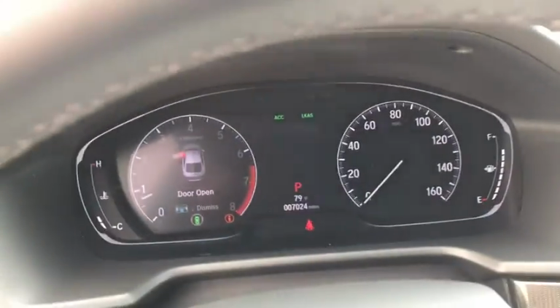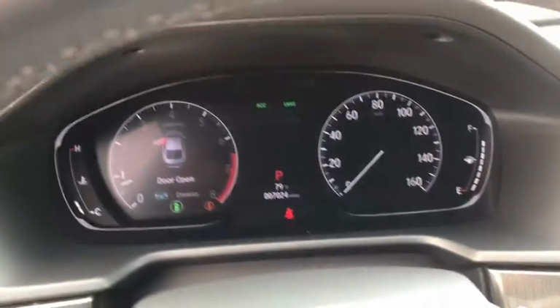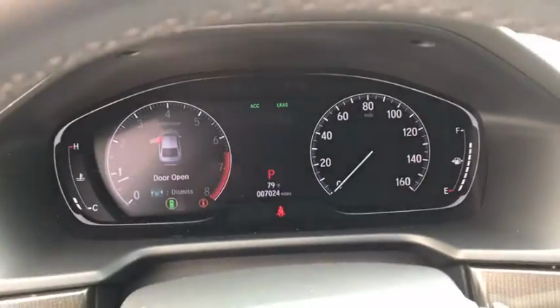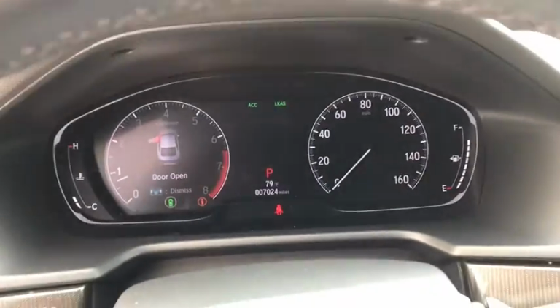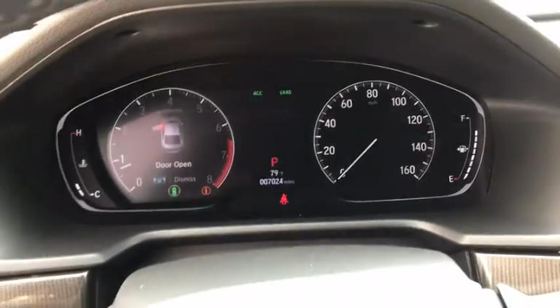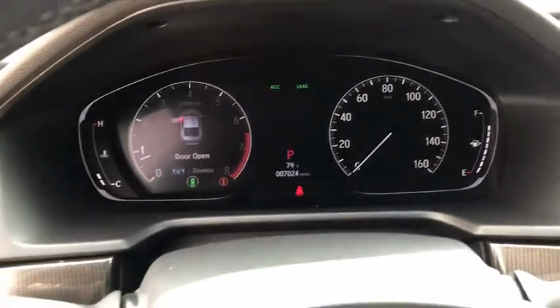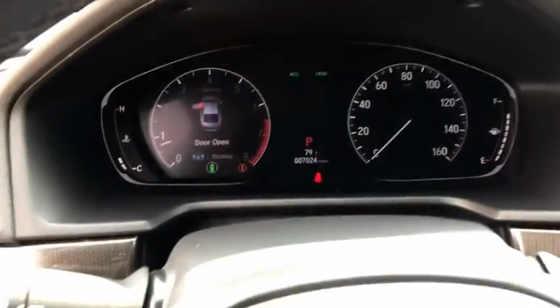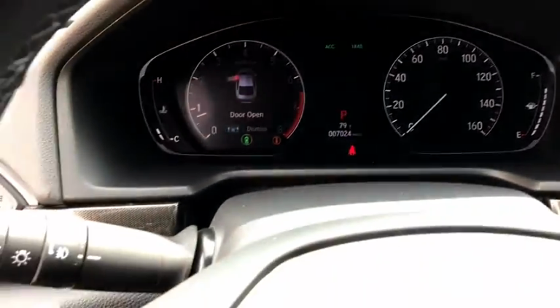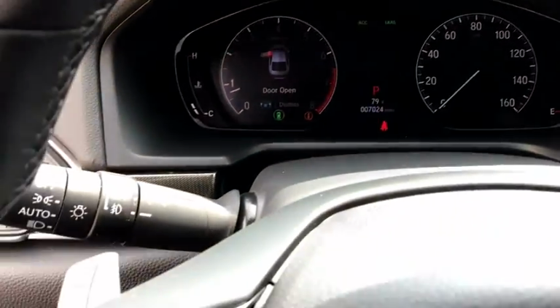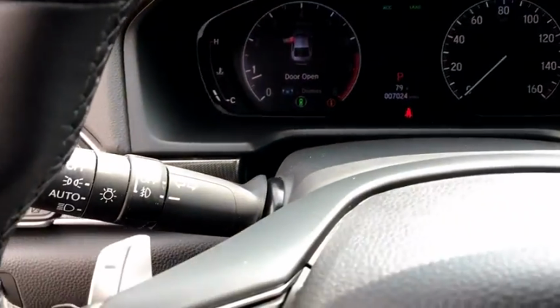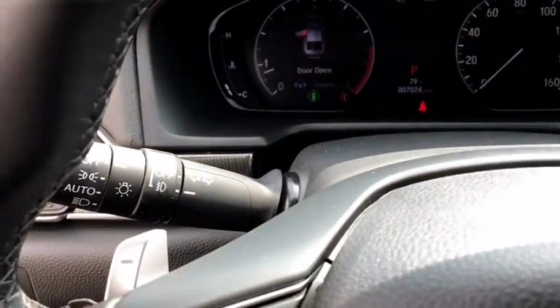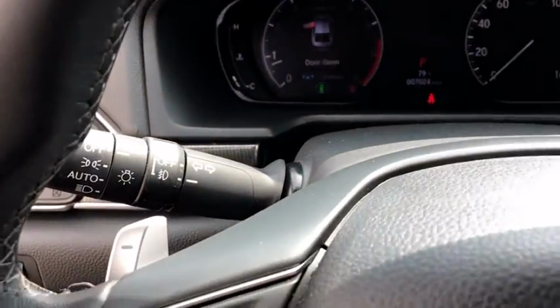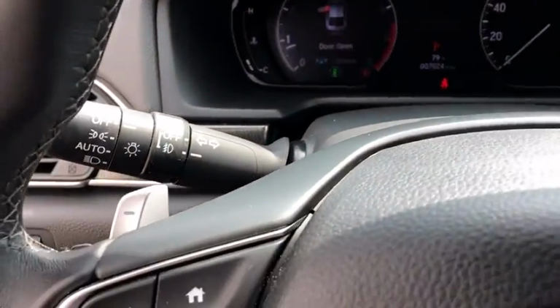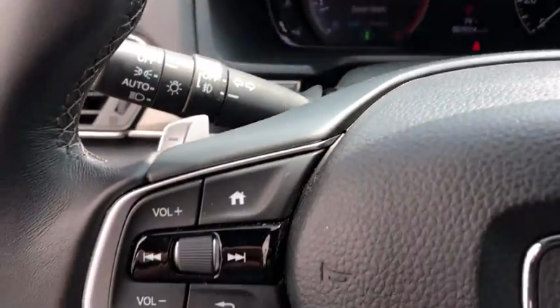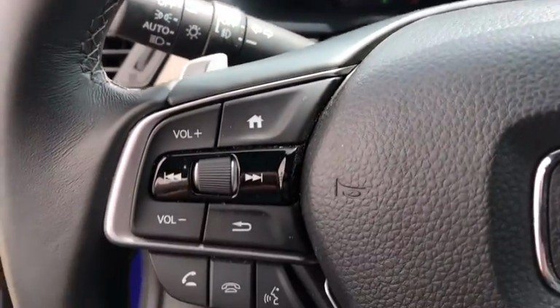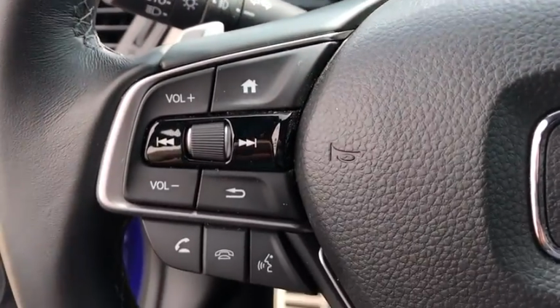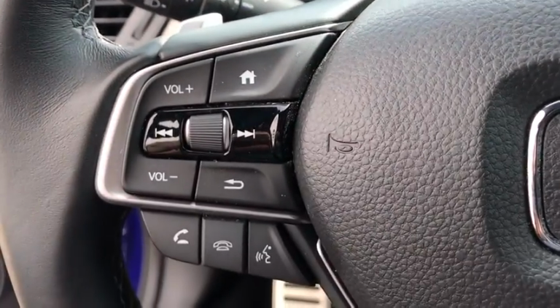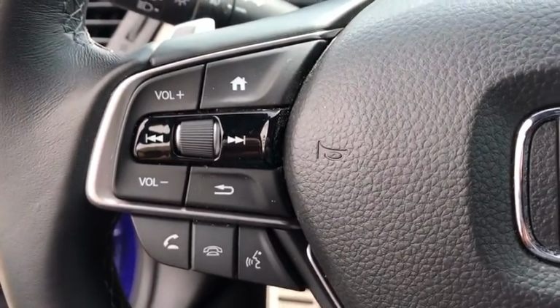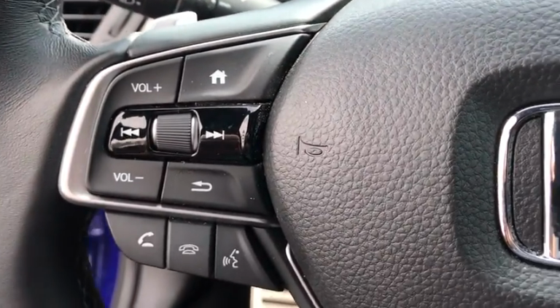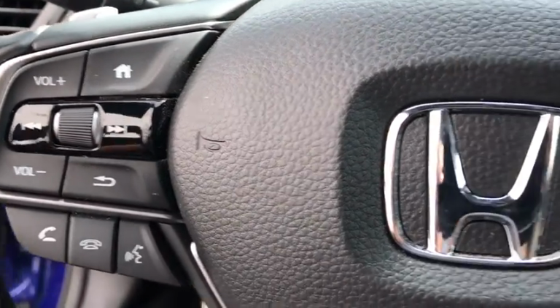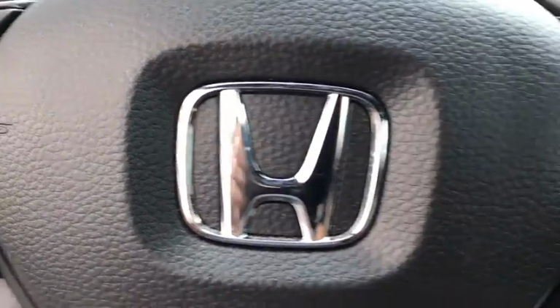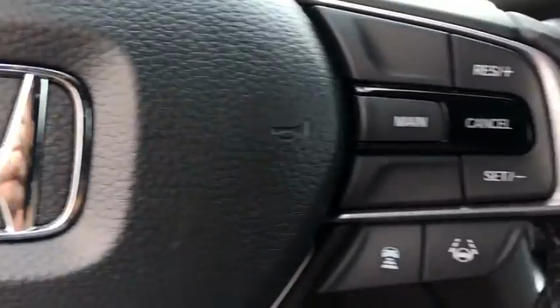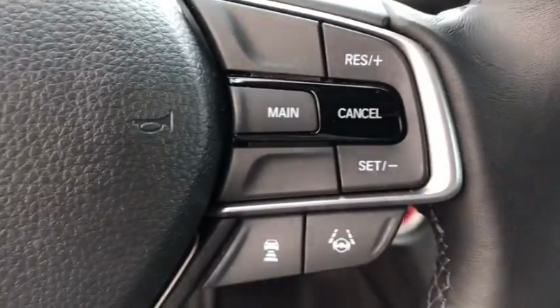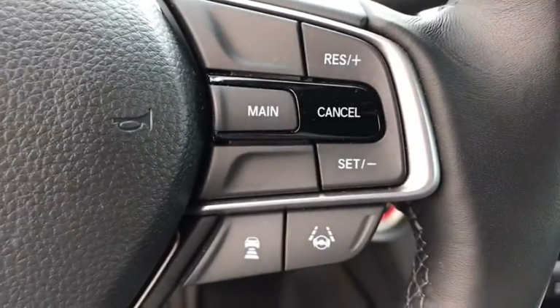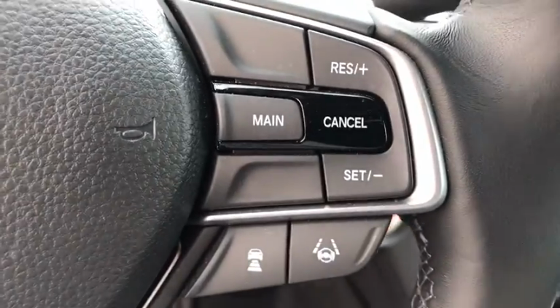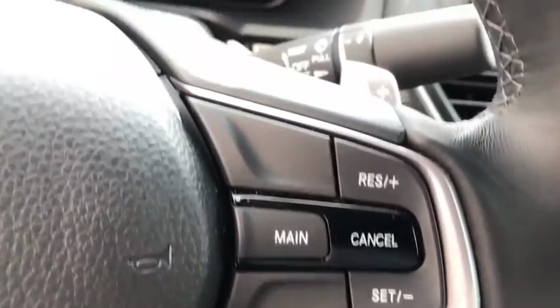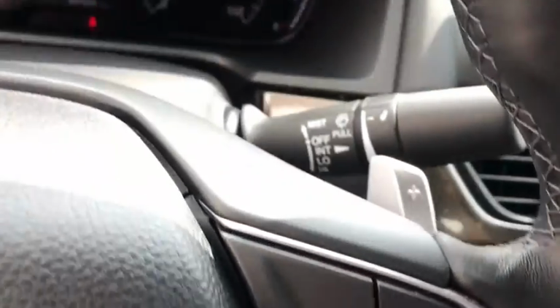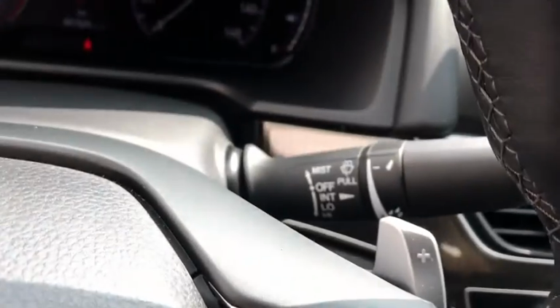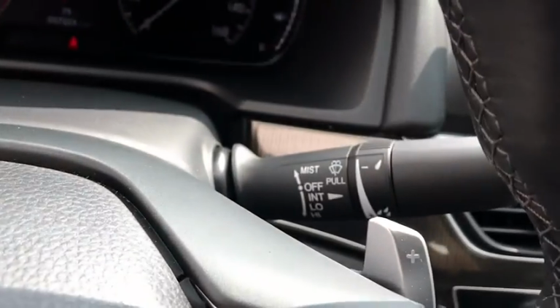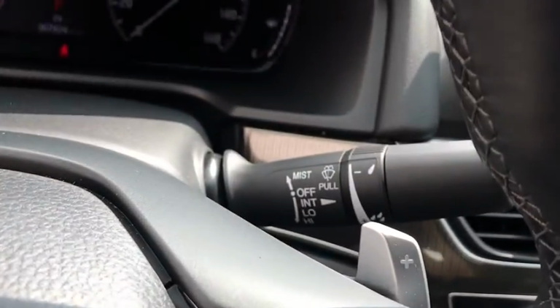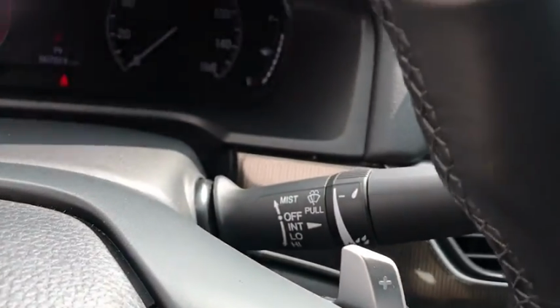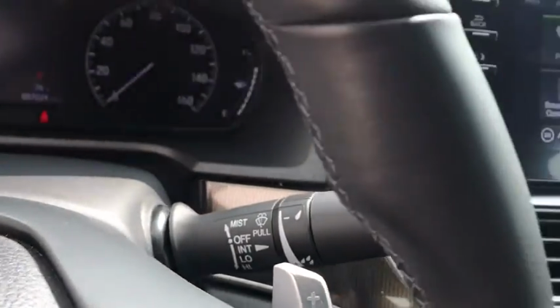Outside temperature gauge, cloth seat trim, engine immobilizer, body color door handles, low tire pressure warning, power rear window sunshade.